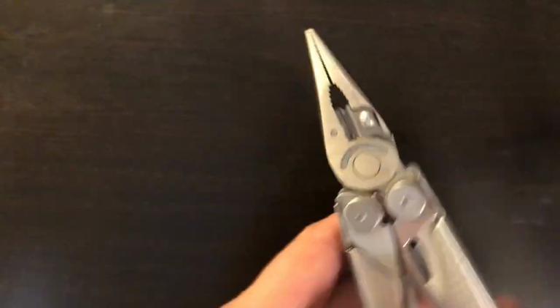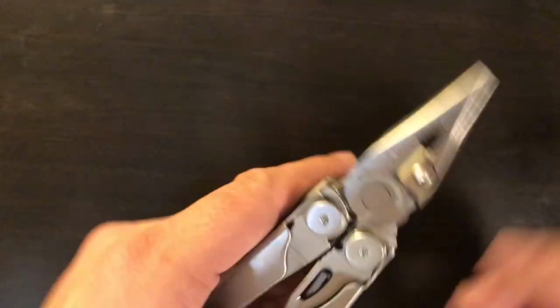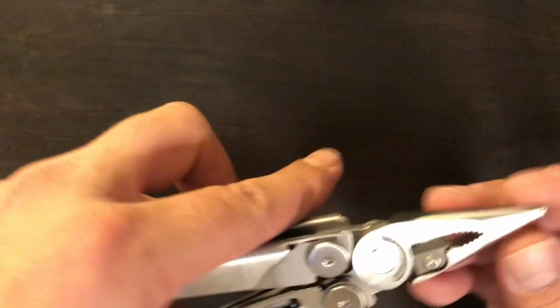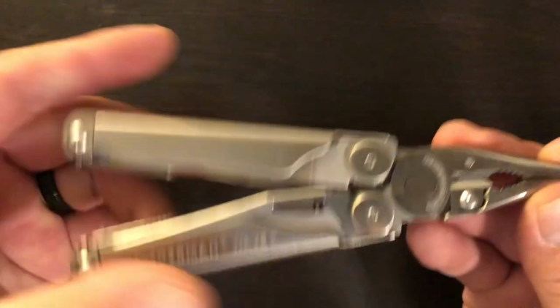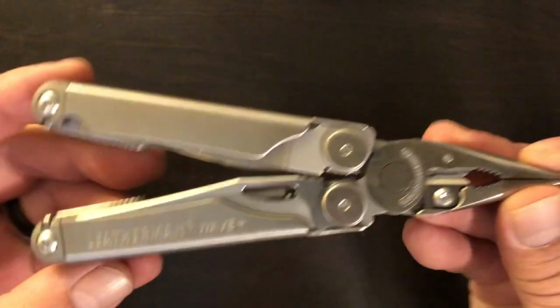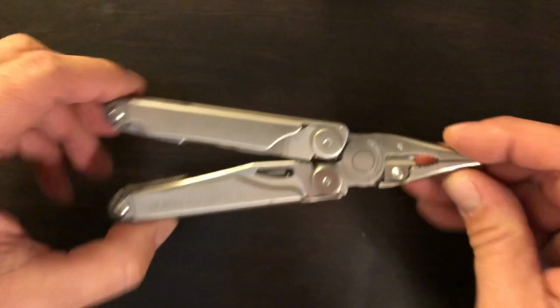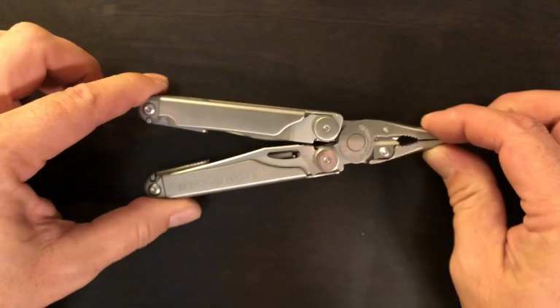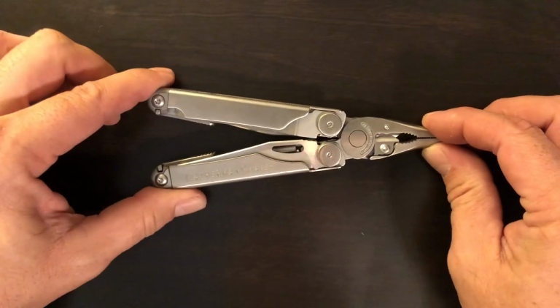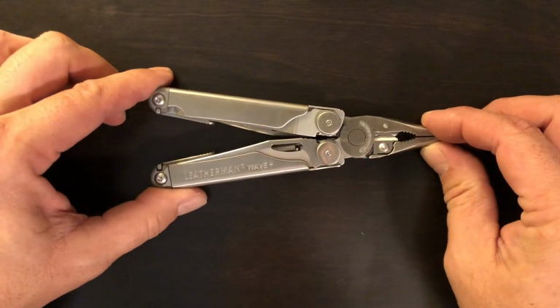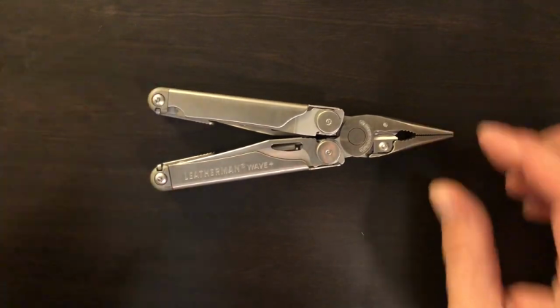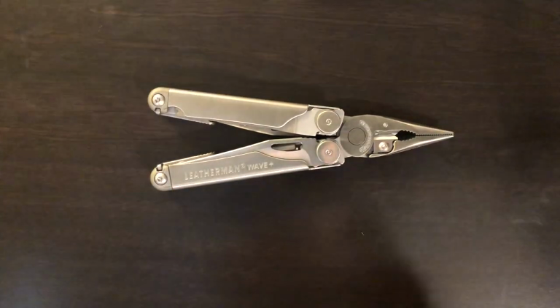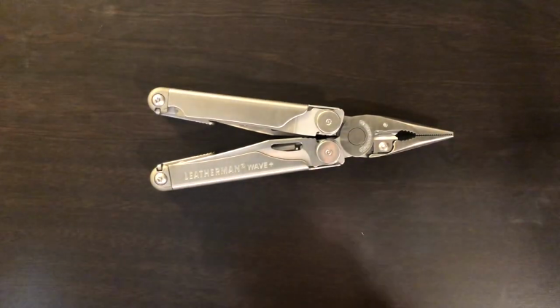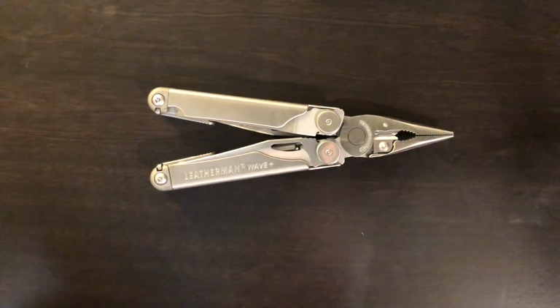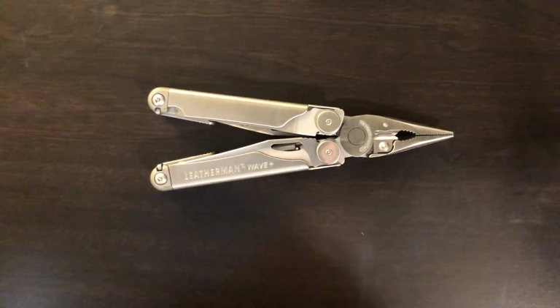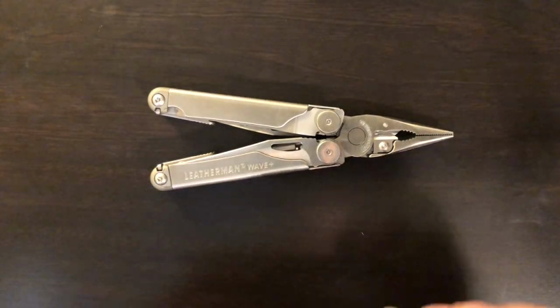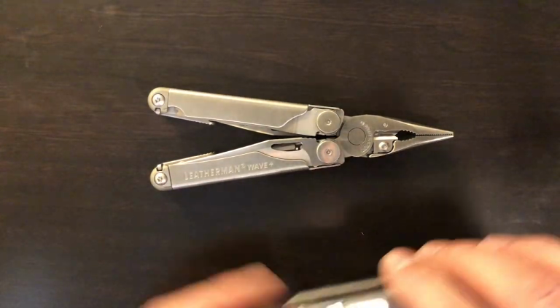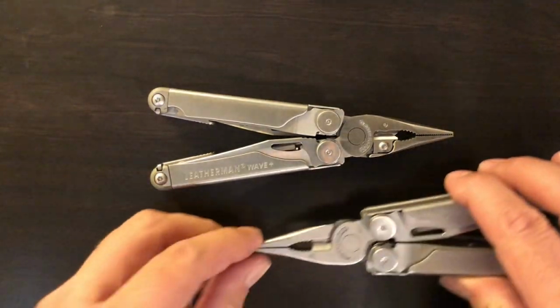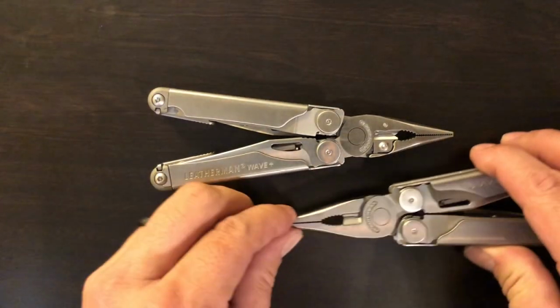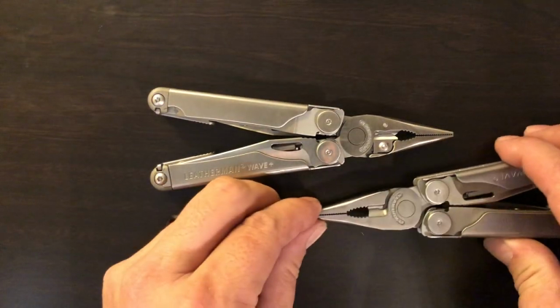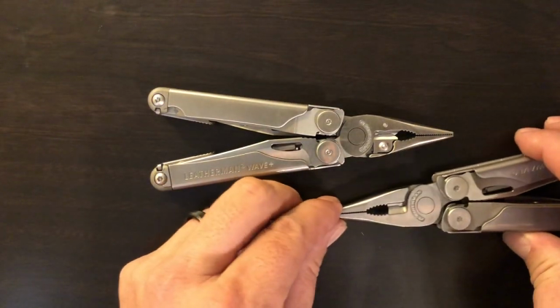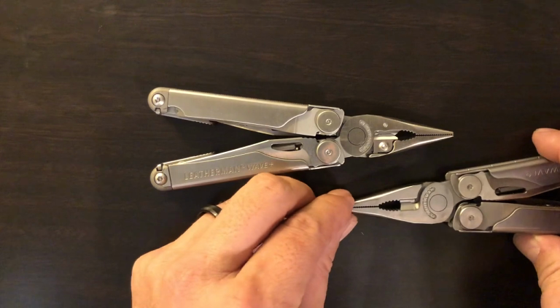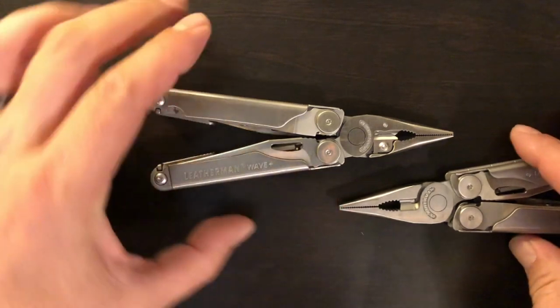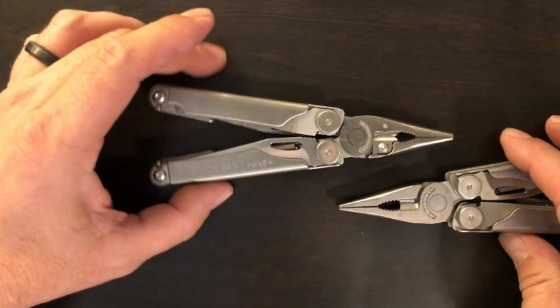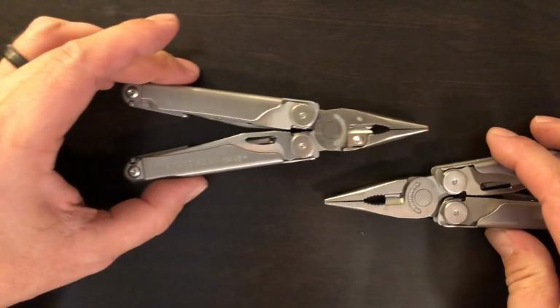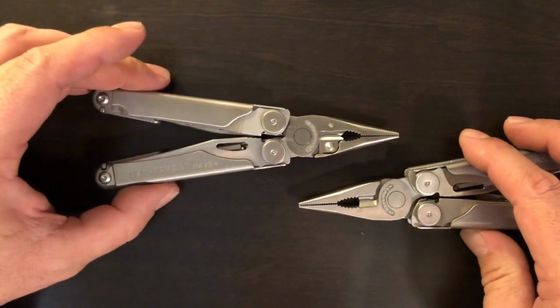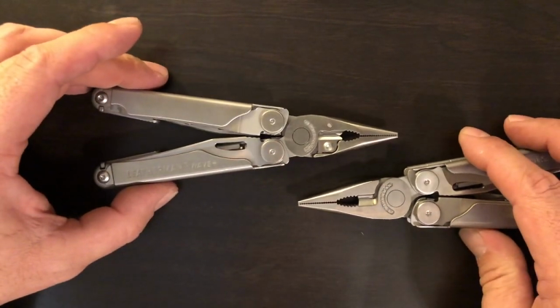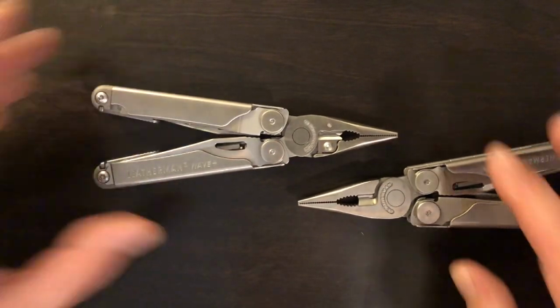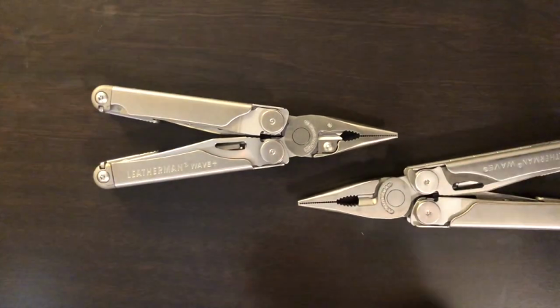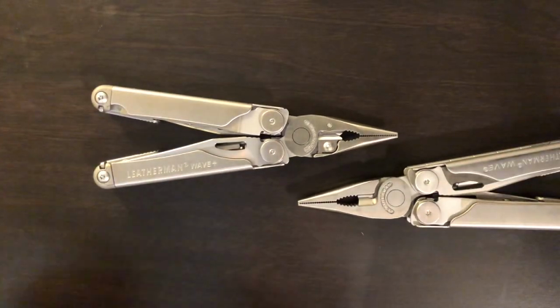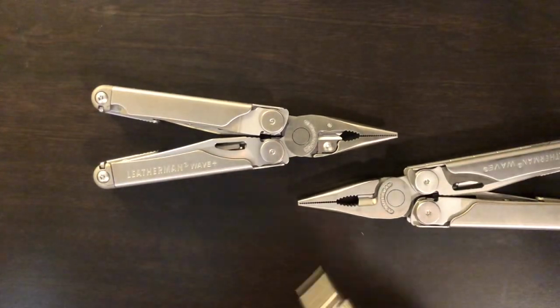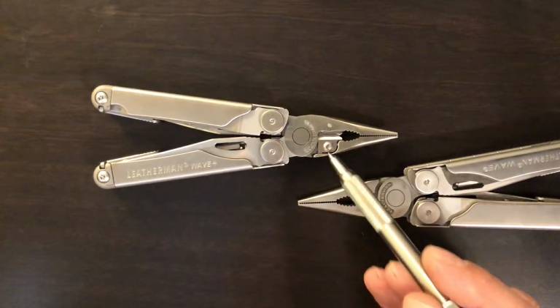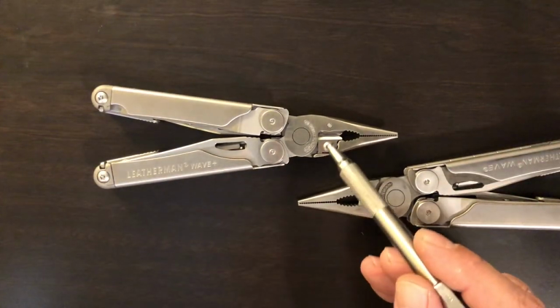I'm going to bring in the old Wave and we're going to do a little comparison, kind of show you what's different. Just a few things of note. First and foremost is obviously the 154CM replaceable cutters.